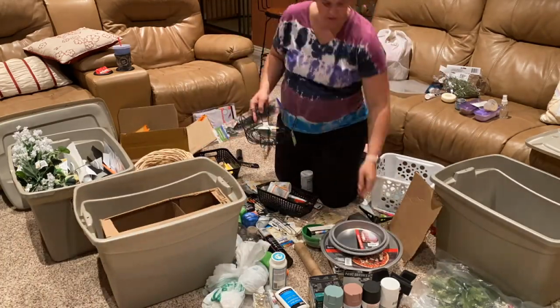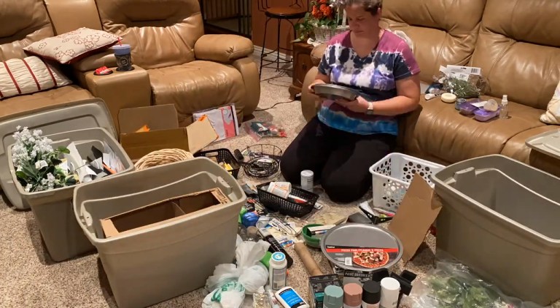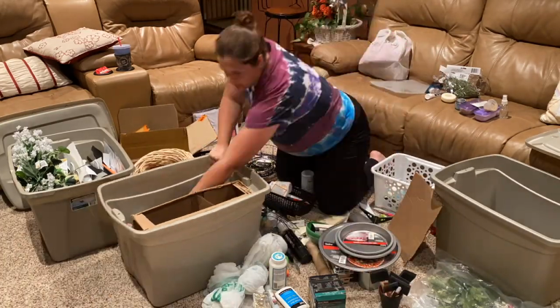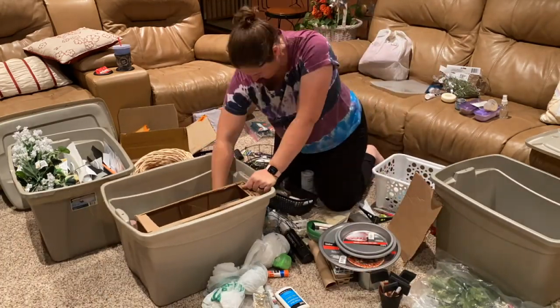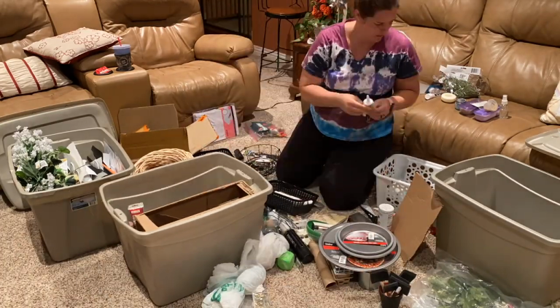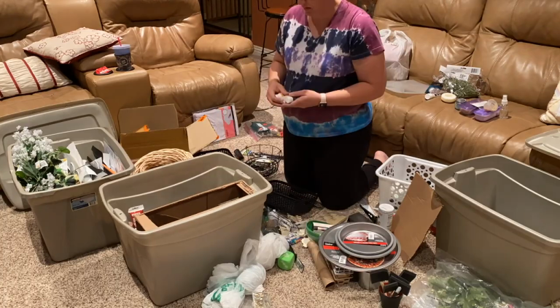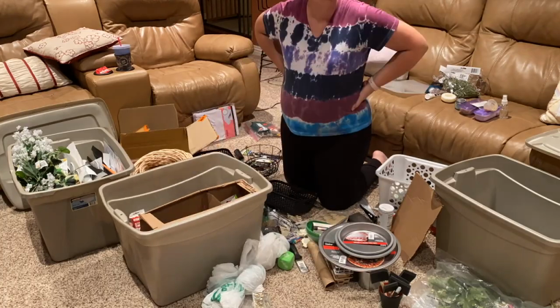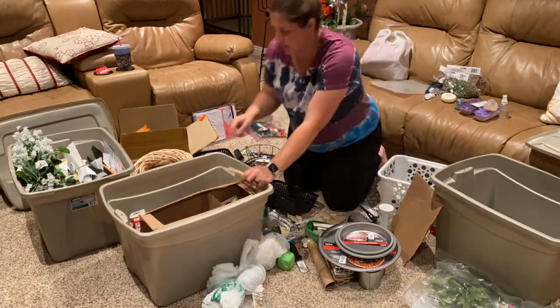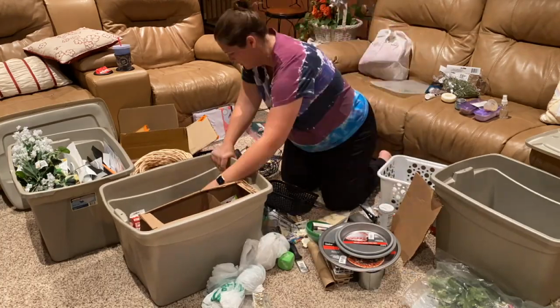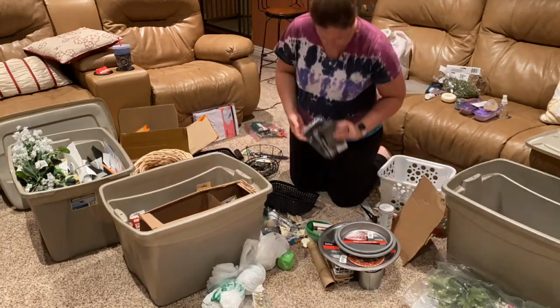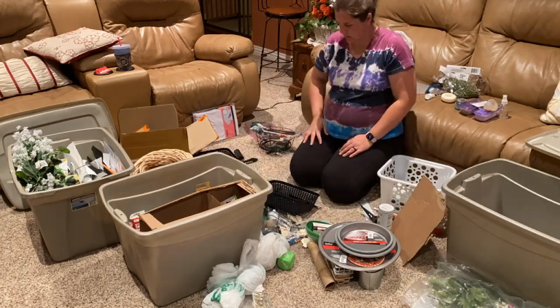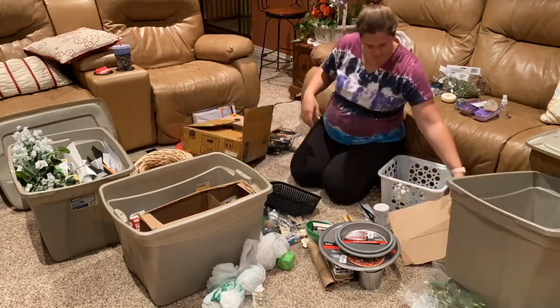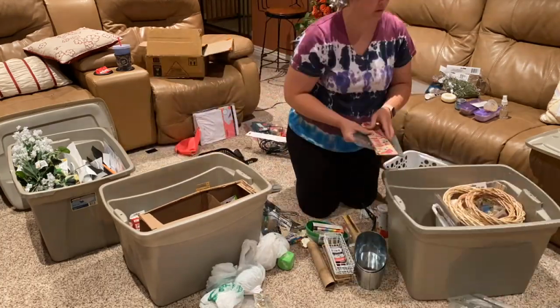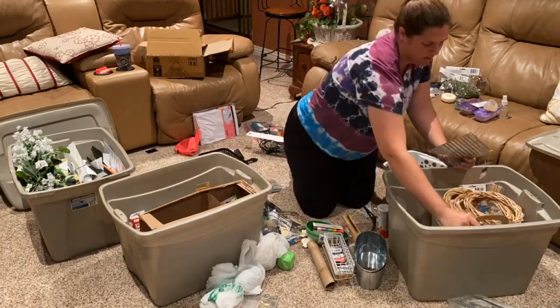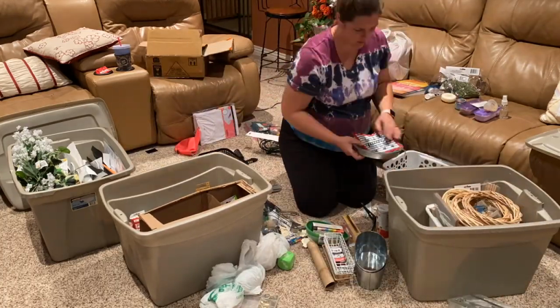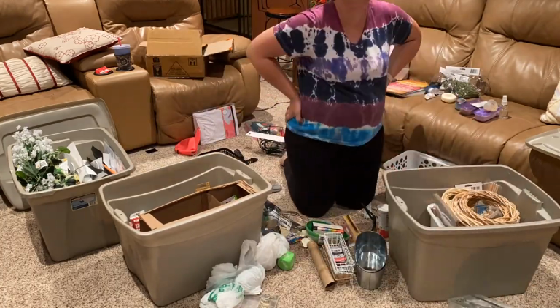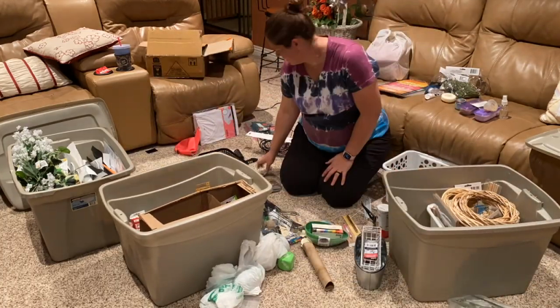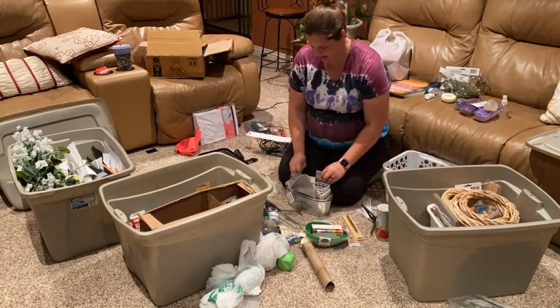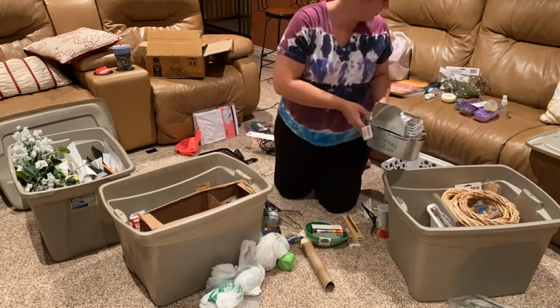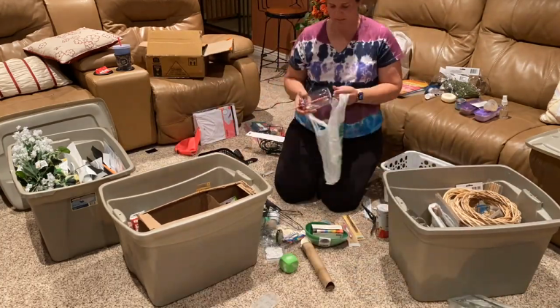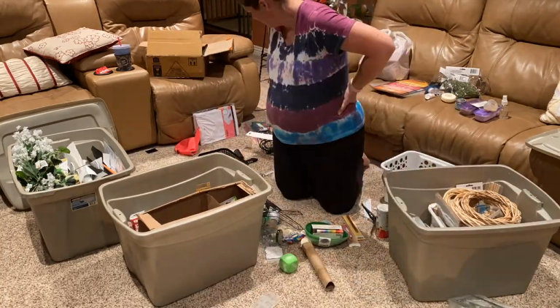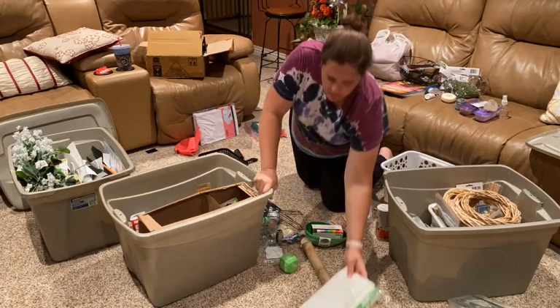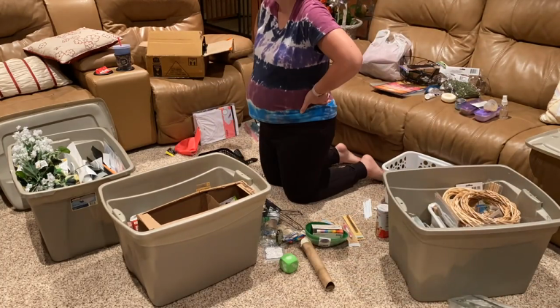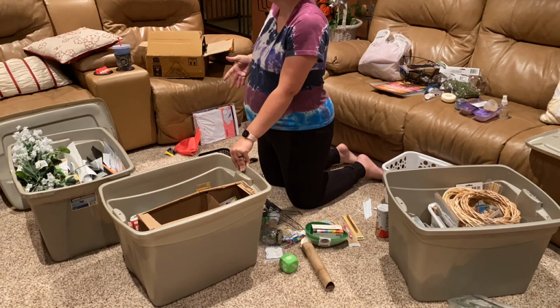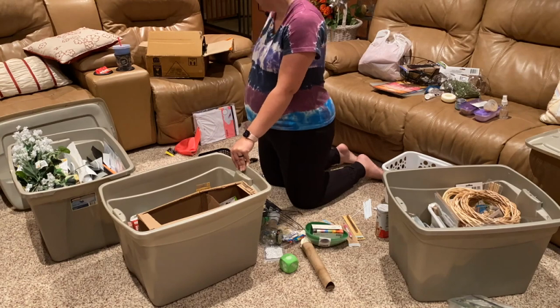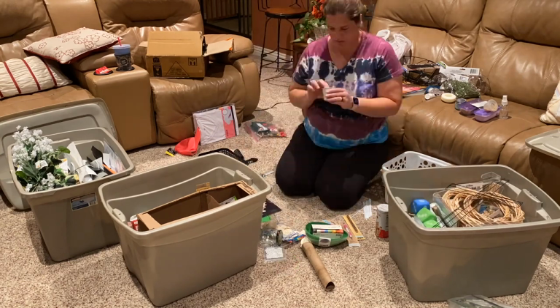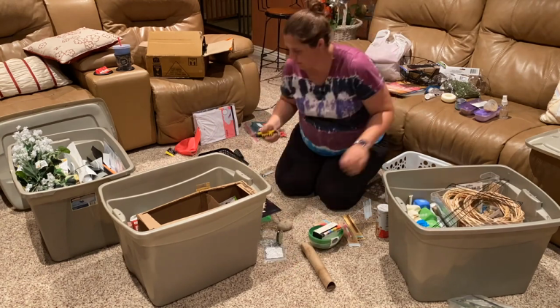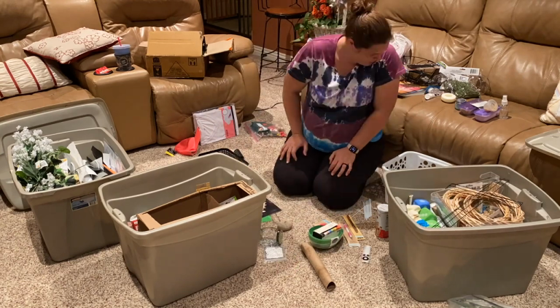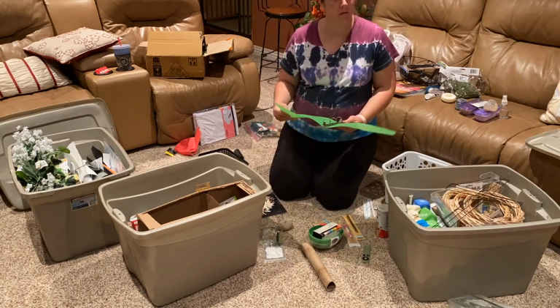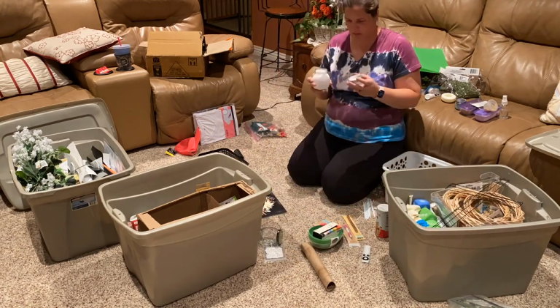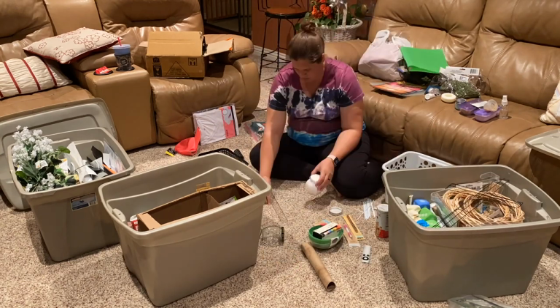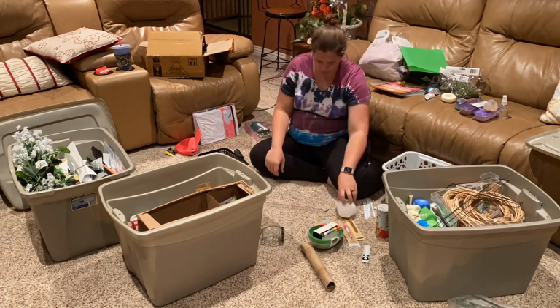Later that evening, I managed to pretty much find a space for everything, which will hopefully make our future move and craft organization a little bit easier.